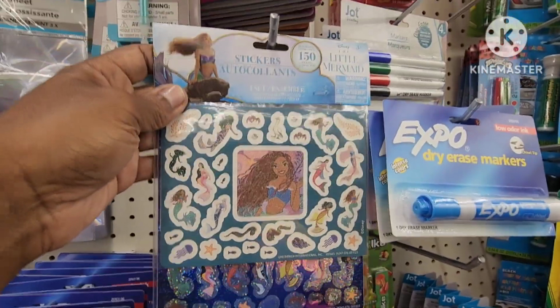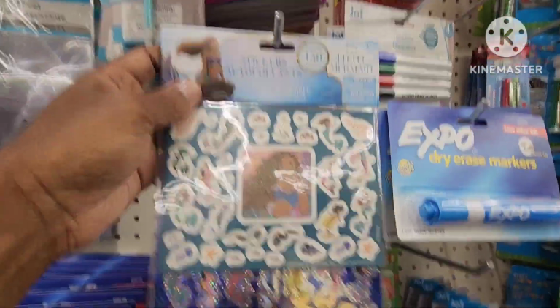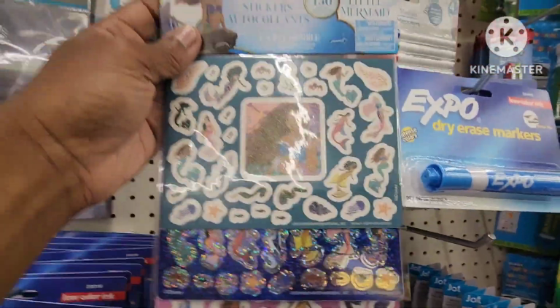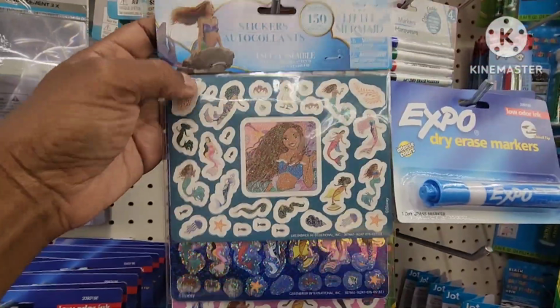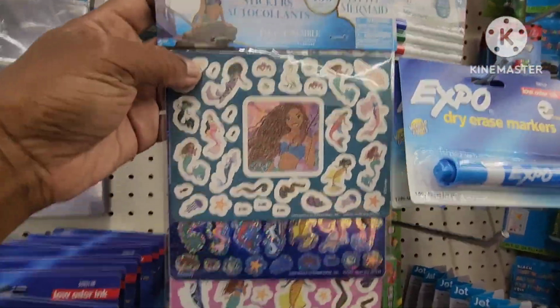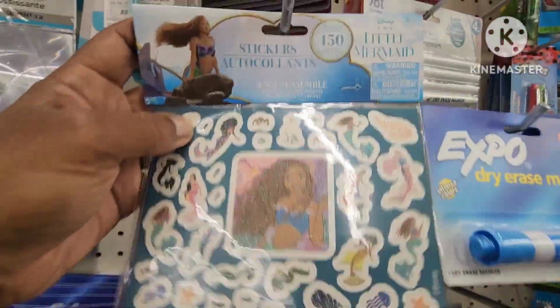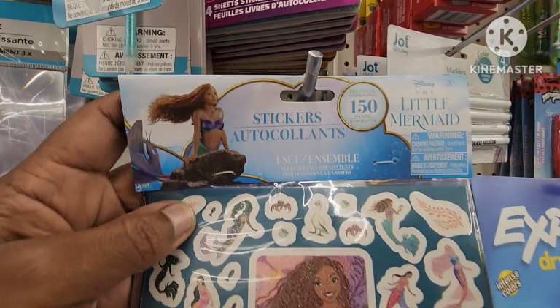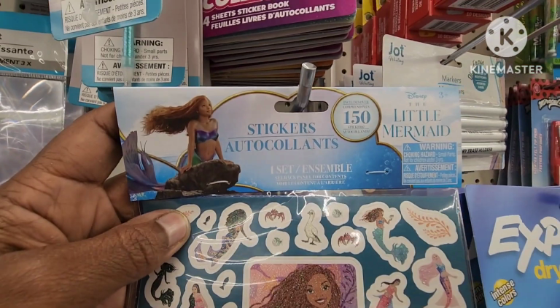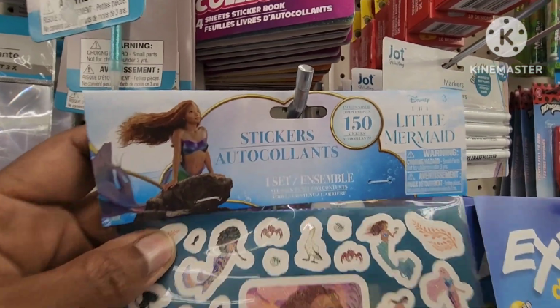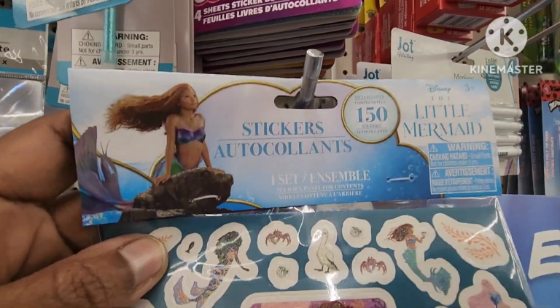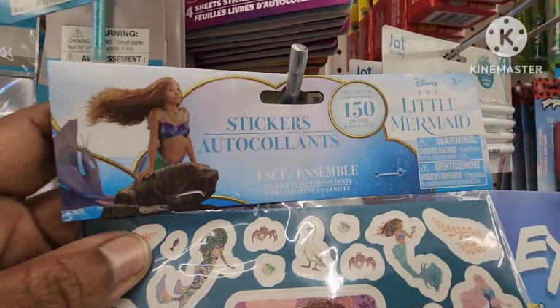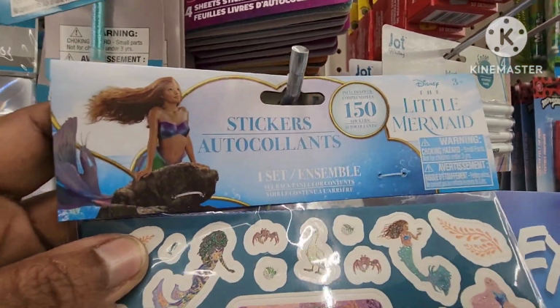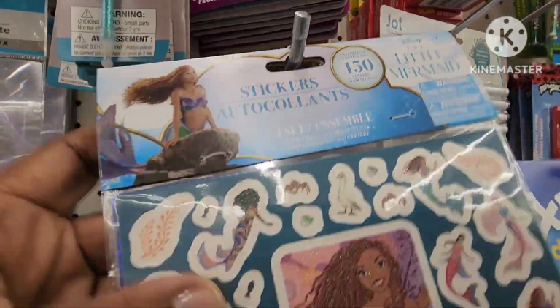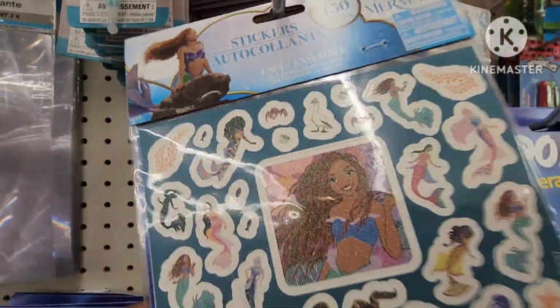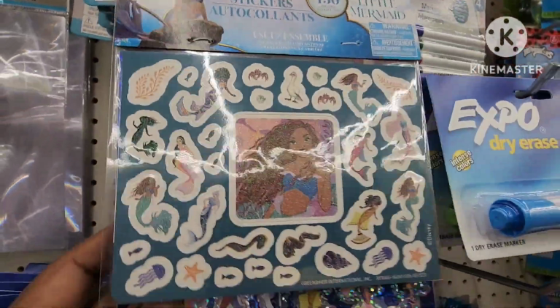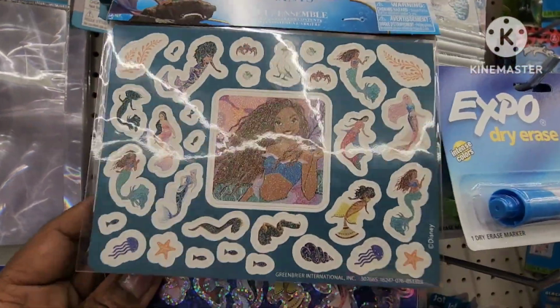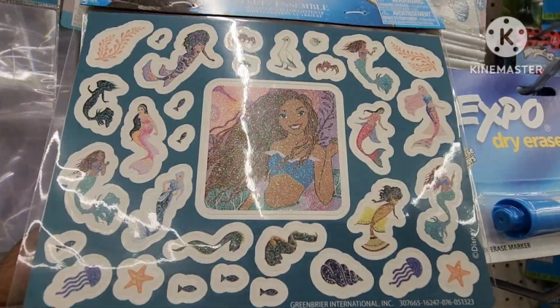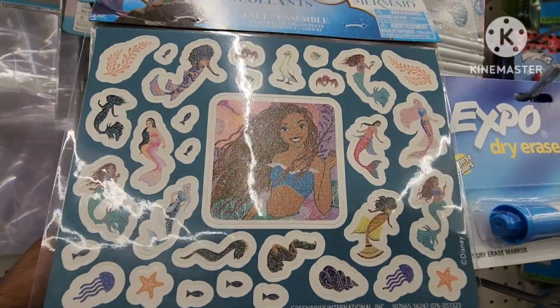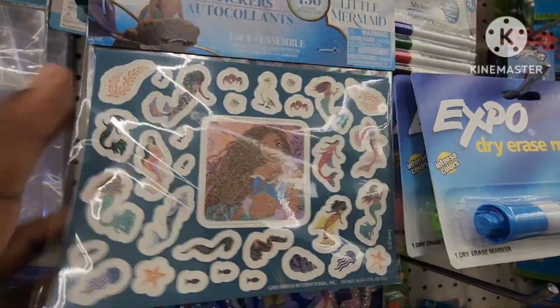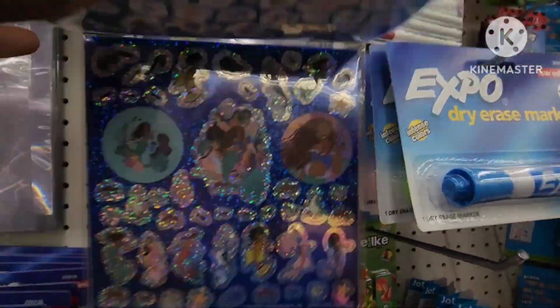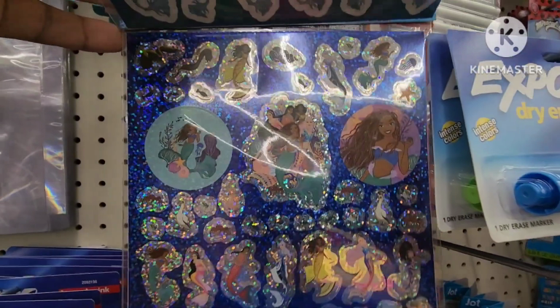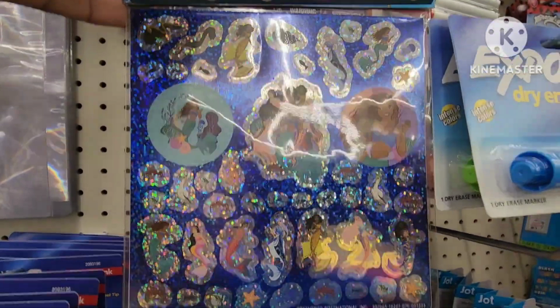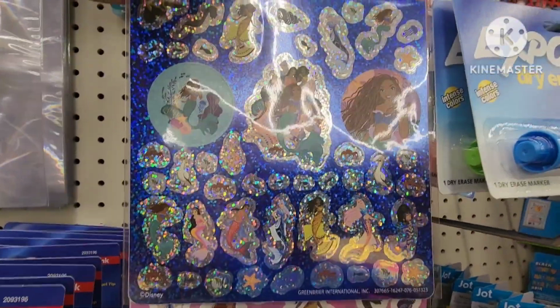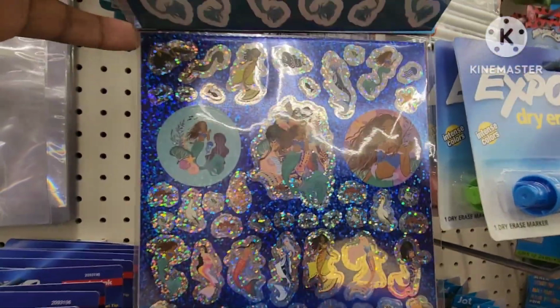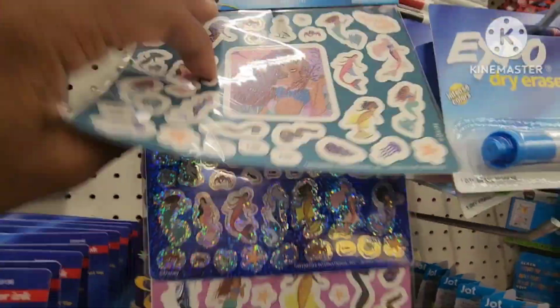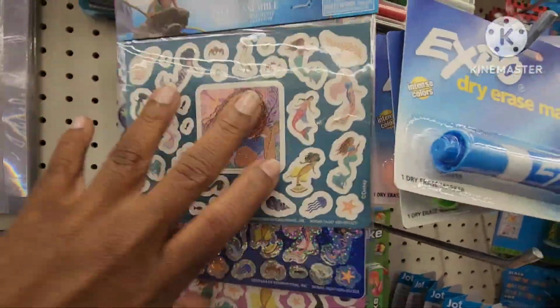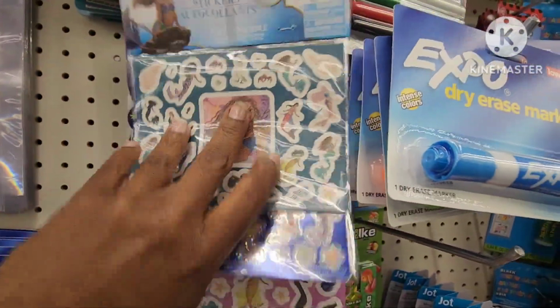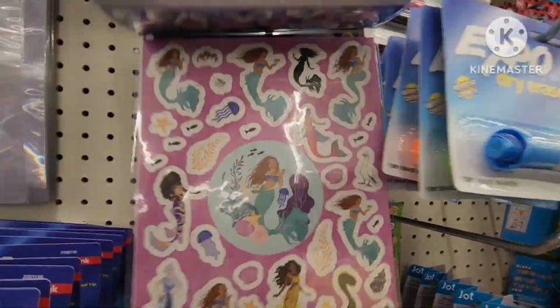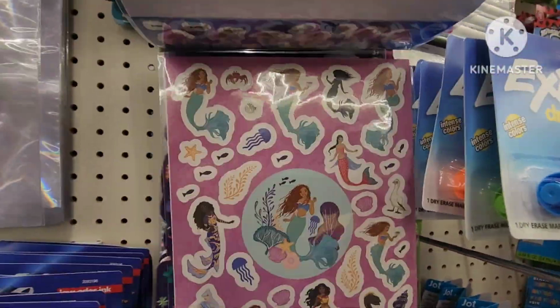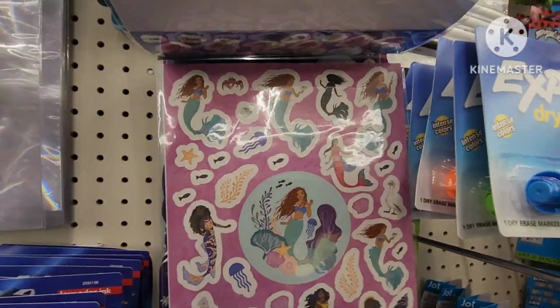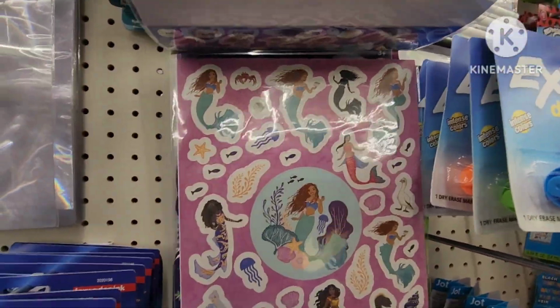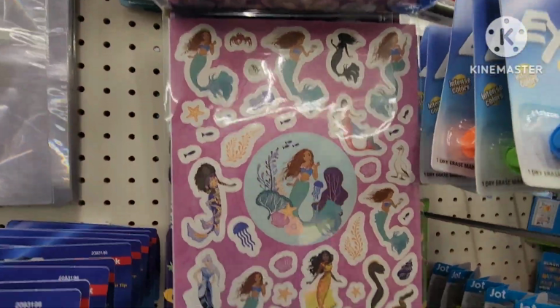I came across this 150-count Little Mermaid stickers — one set. Aren't they so cute? And they have this one as well.